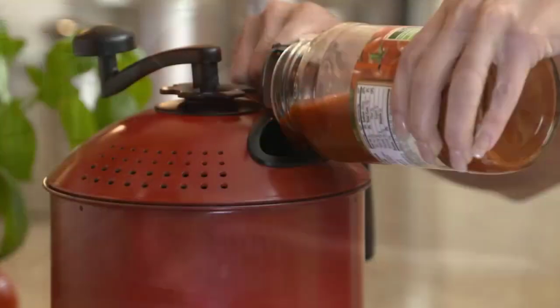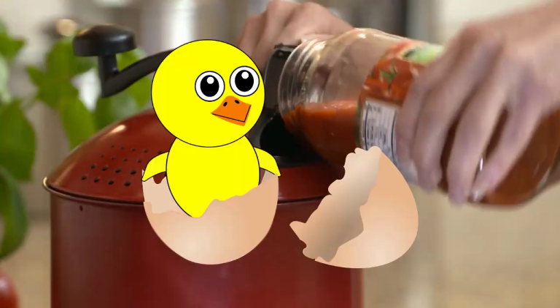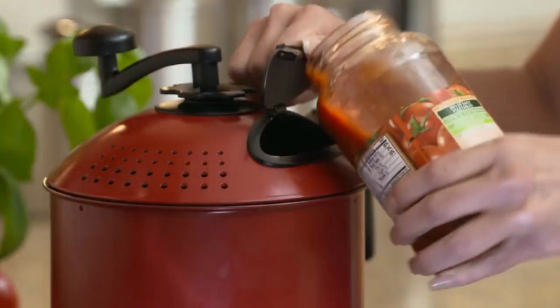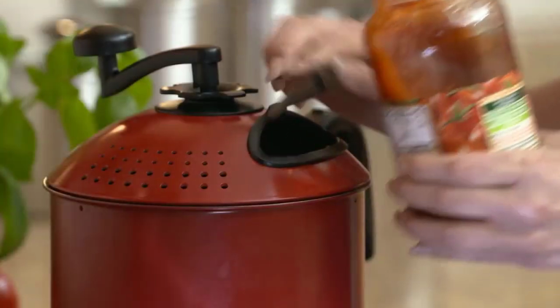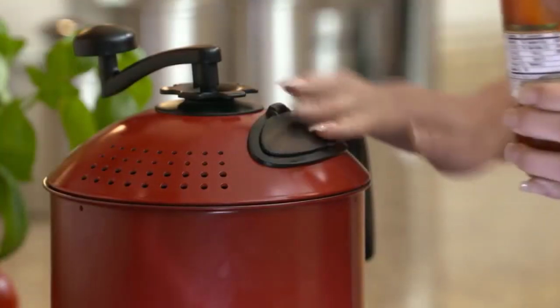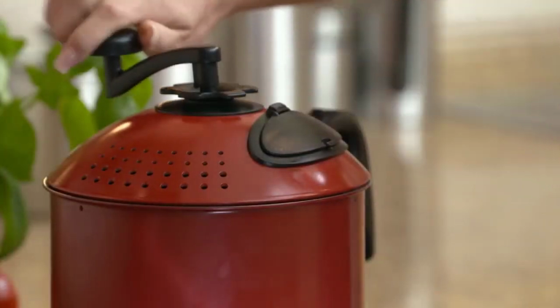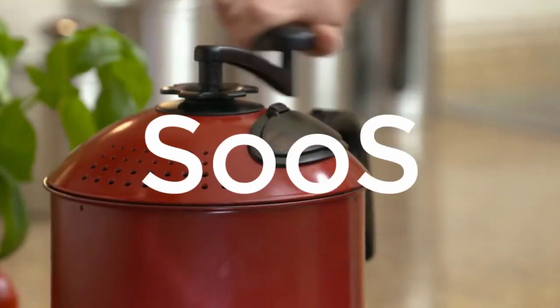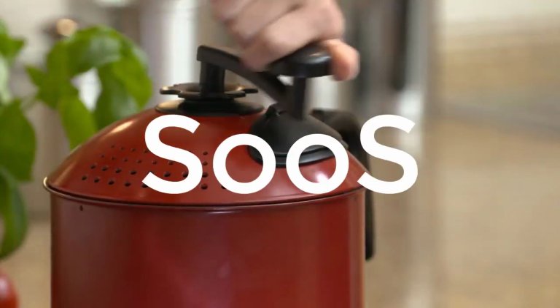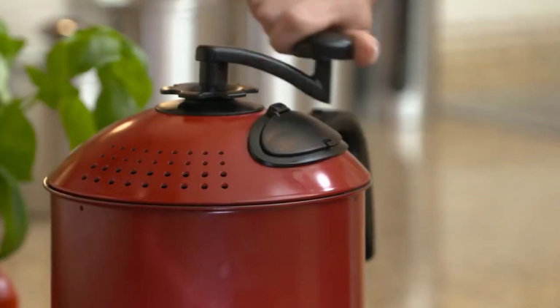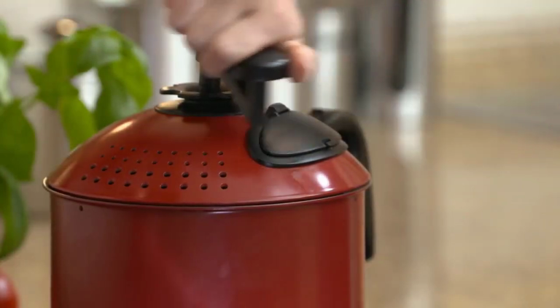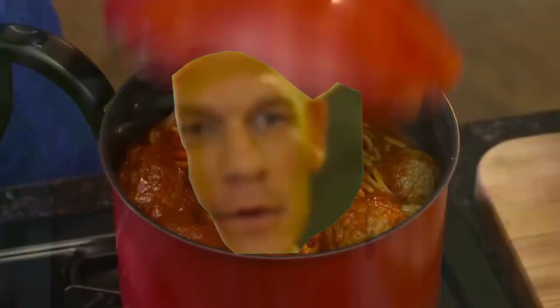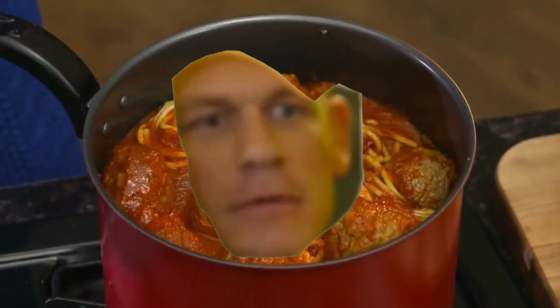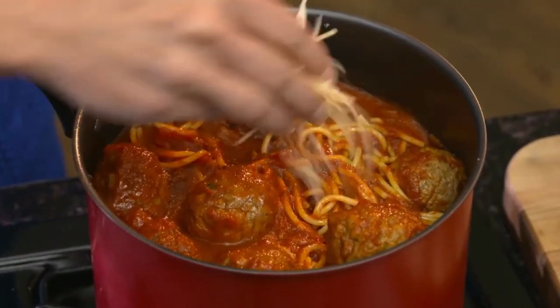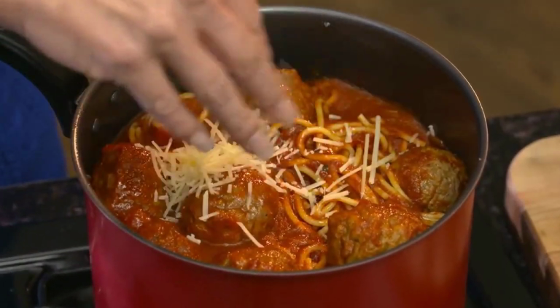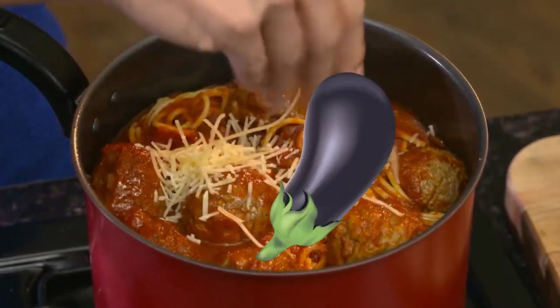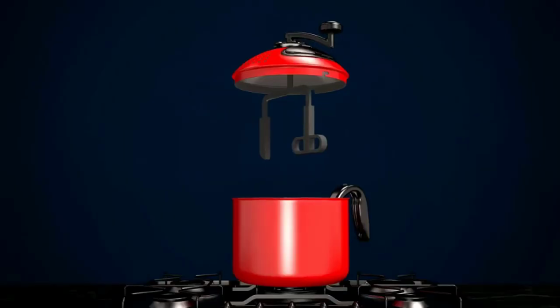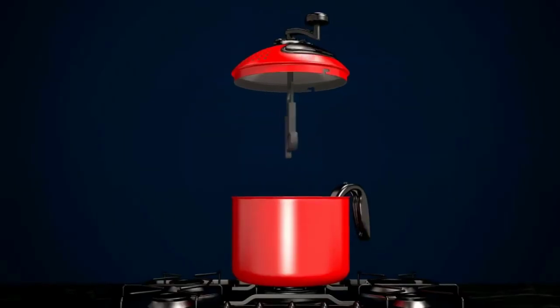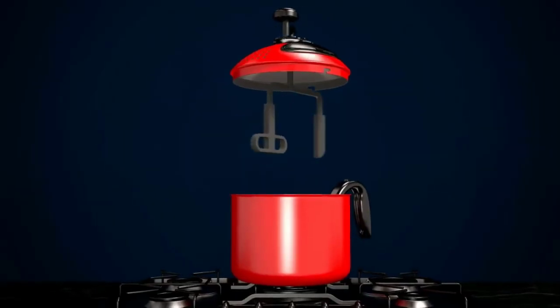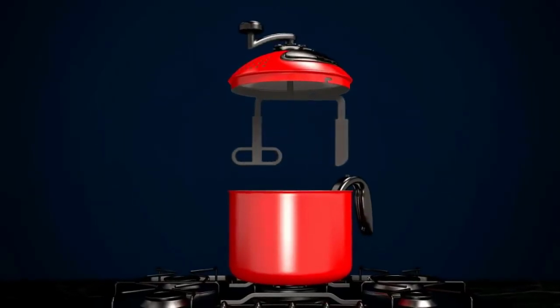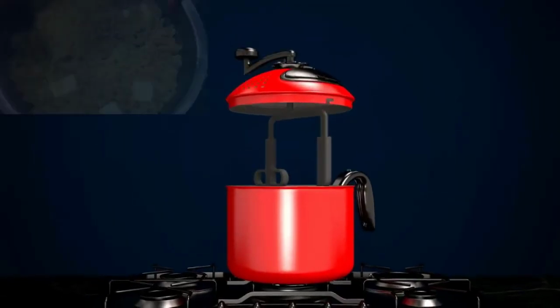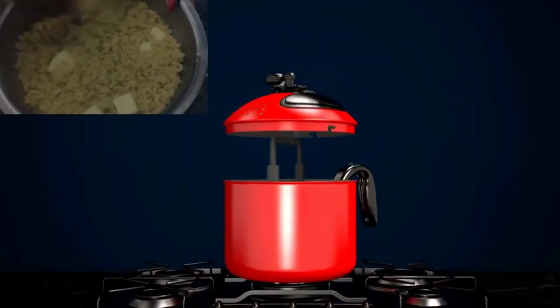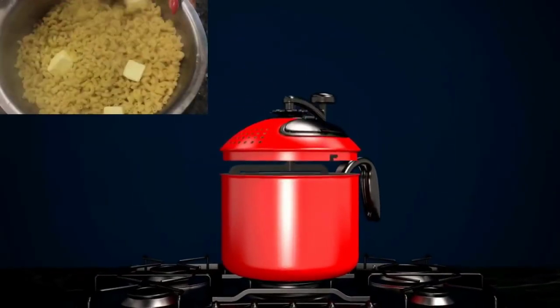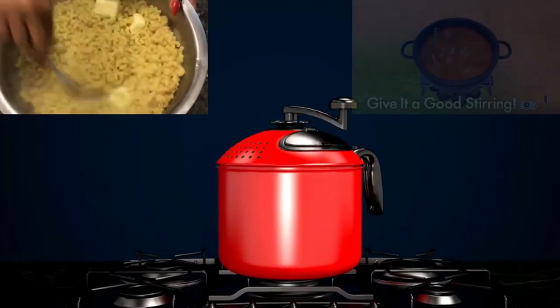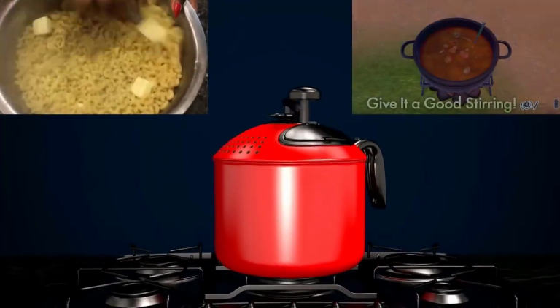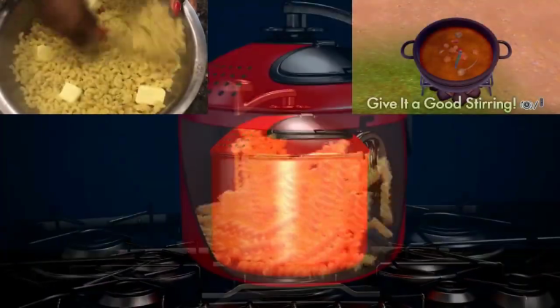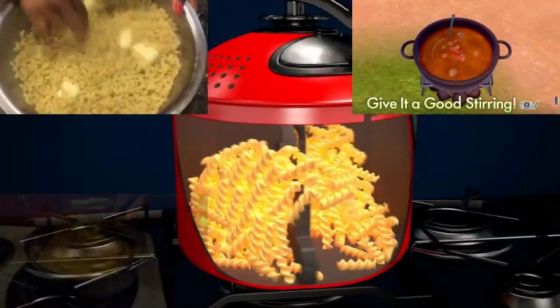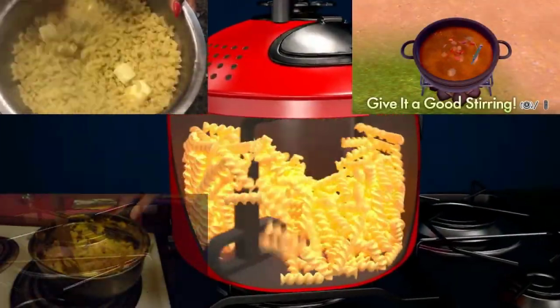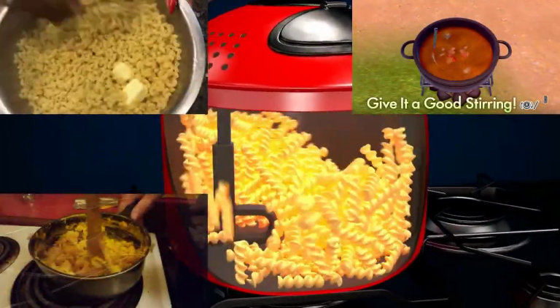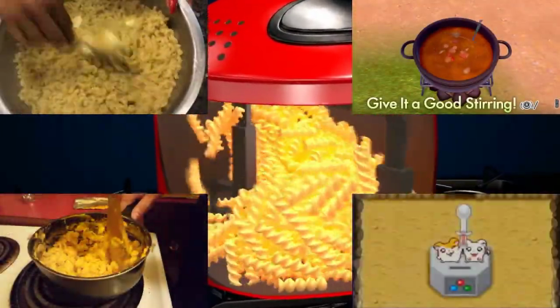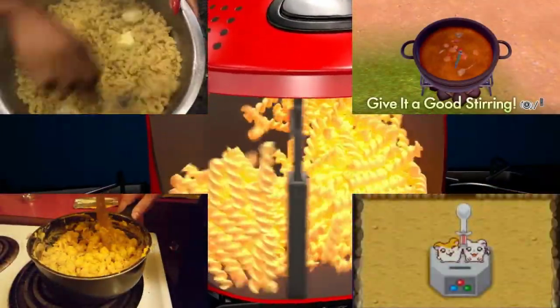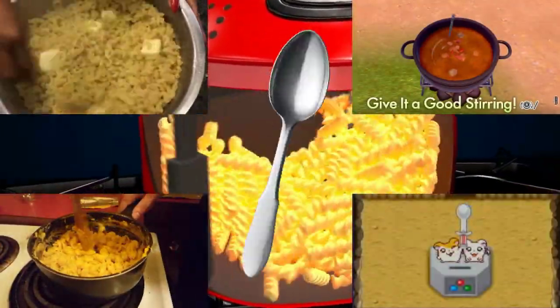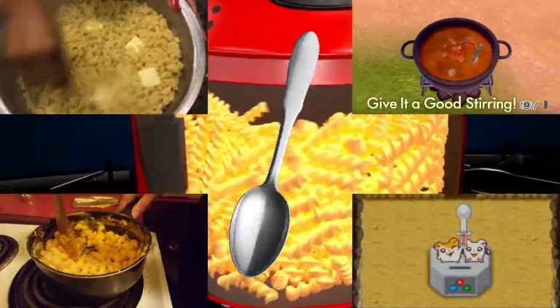Our convenient hatch makes it easy to add the sauce. Then mix it all together for a delicious spaghetti and meatballs. The Mac Magic secret is a unique stirring mechanism that blends food evenly while the spatula lifts food from the bottom so it never burns.